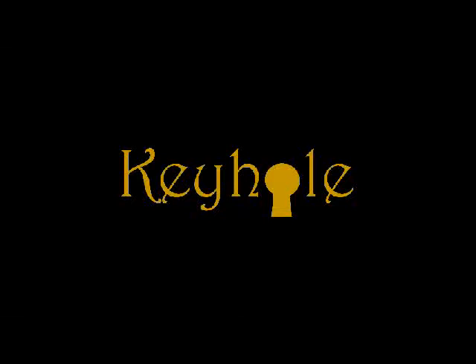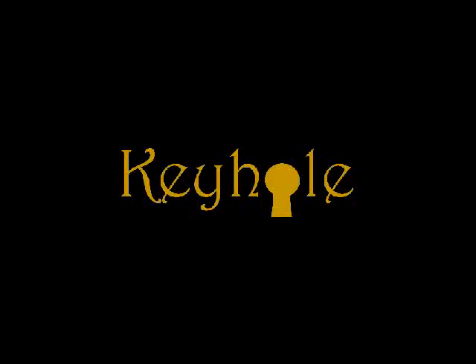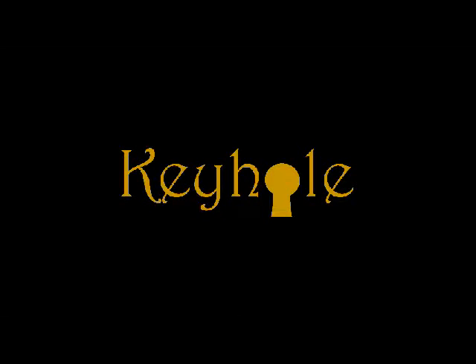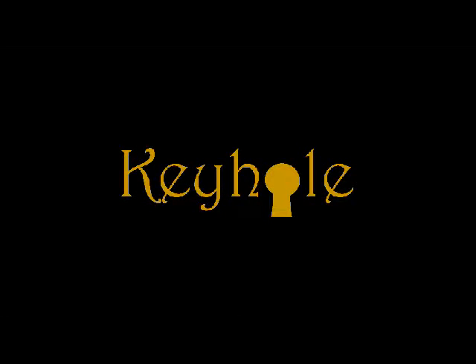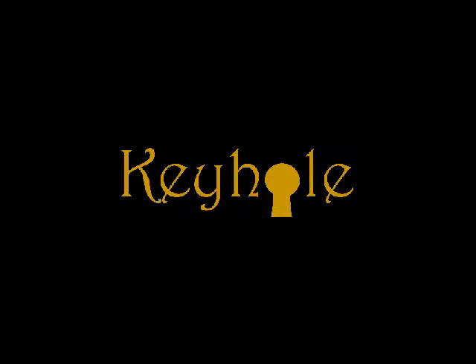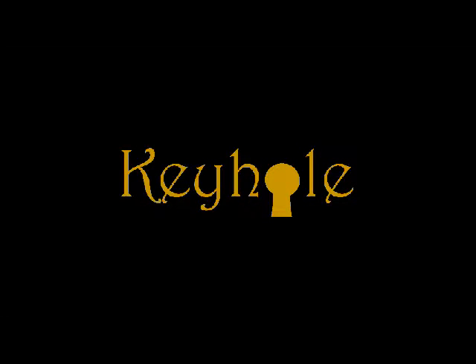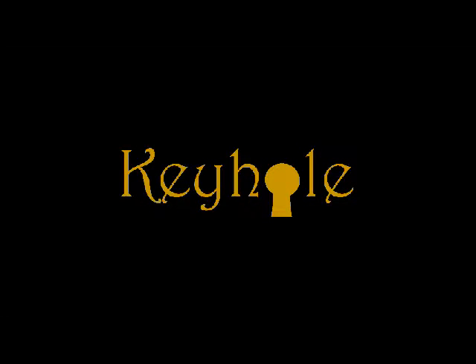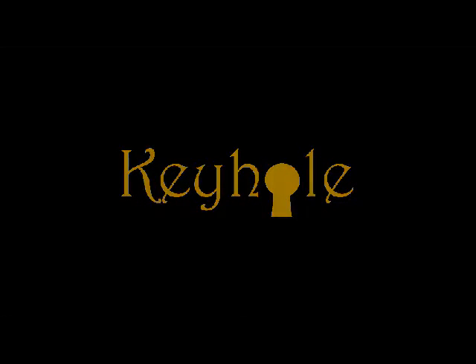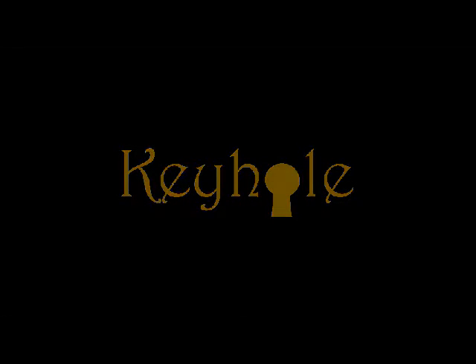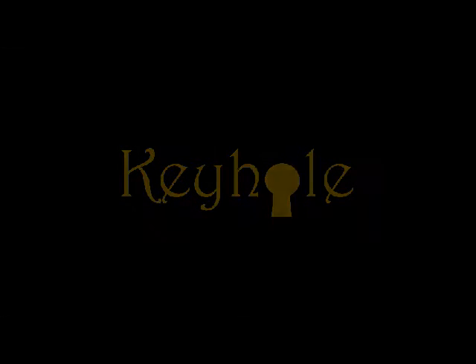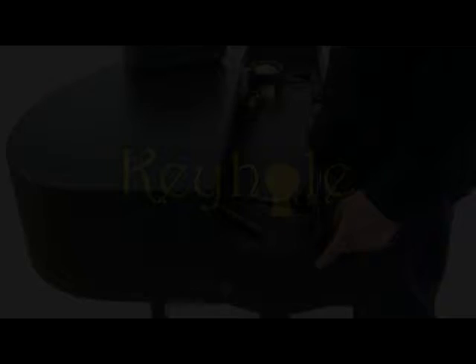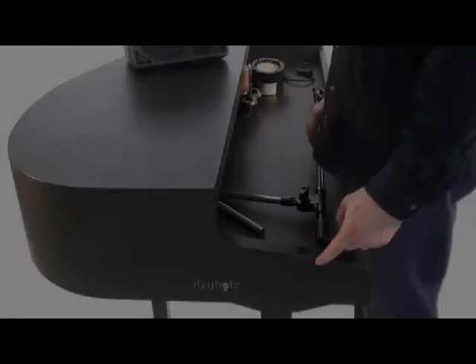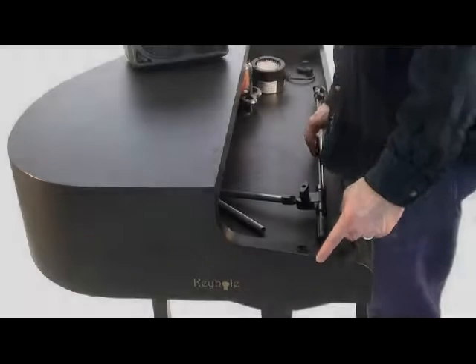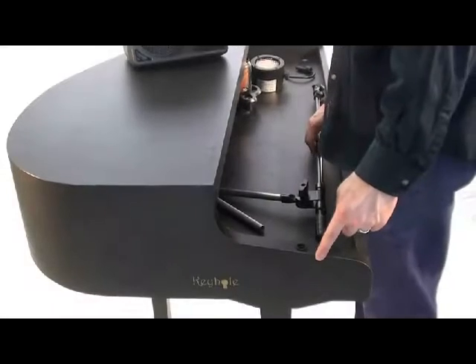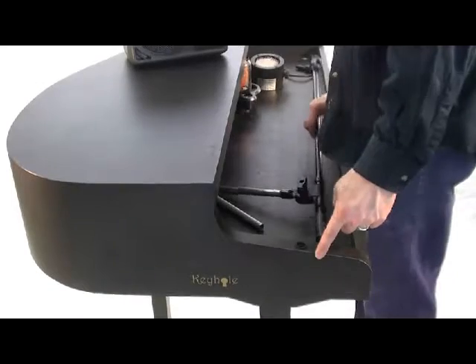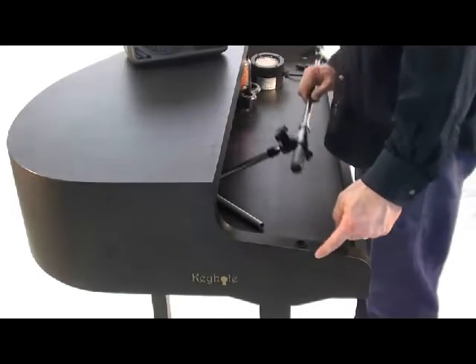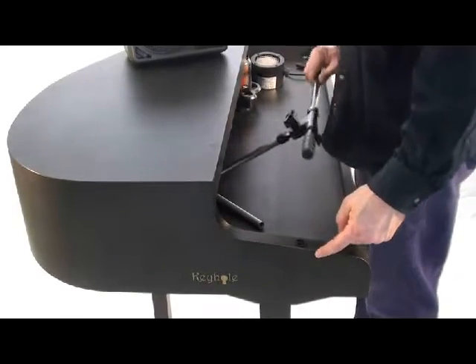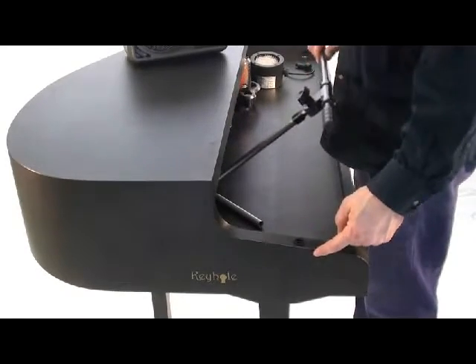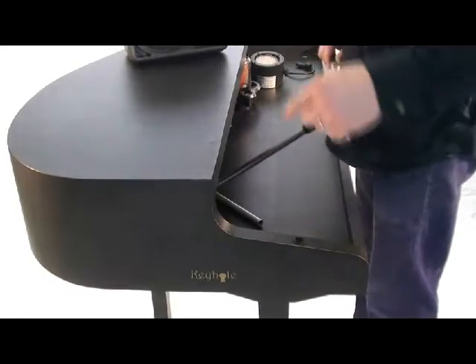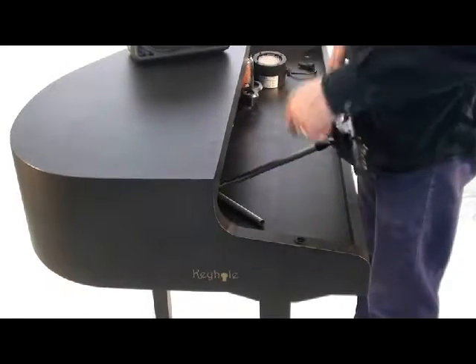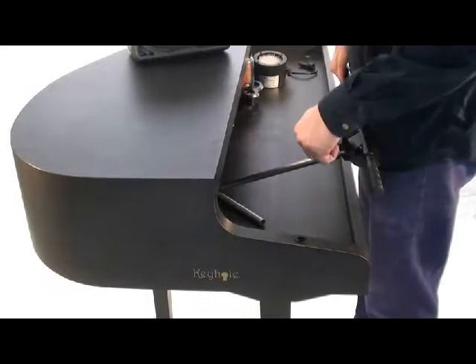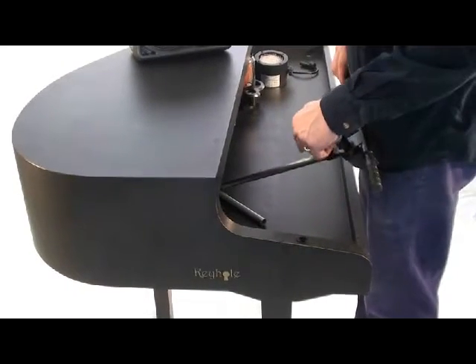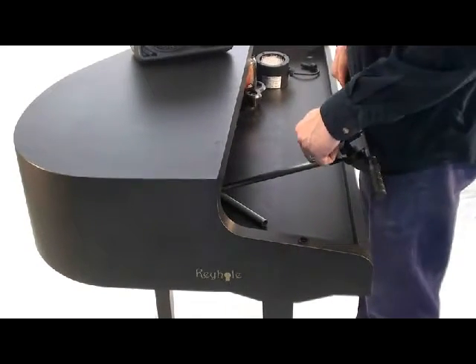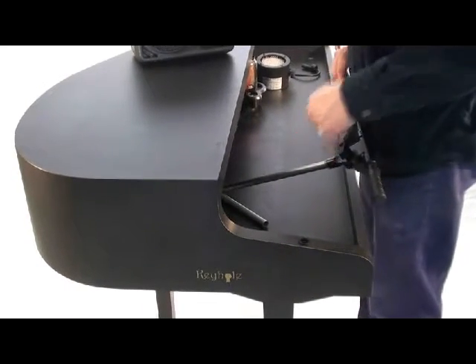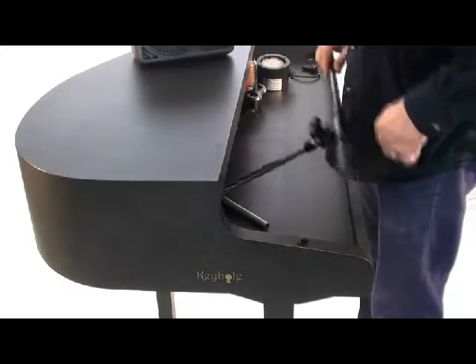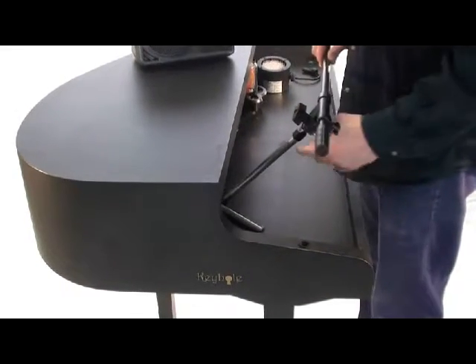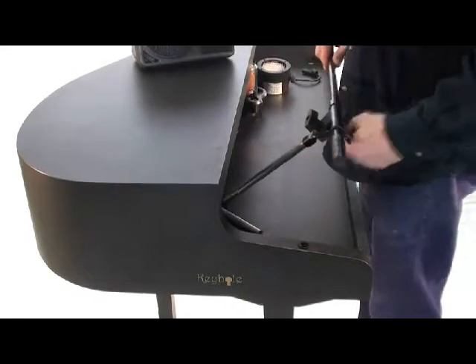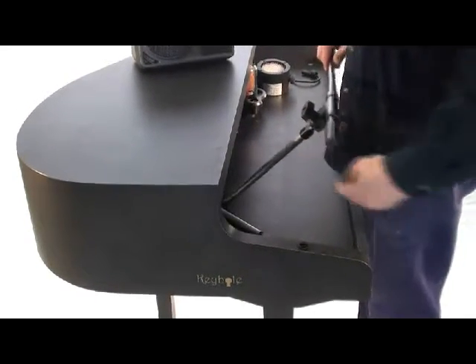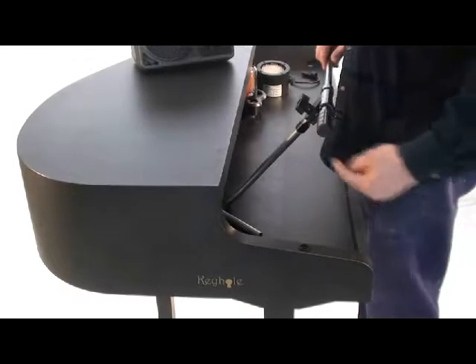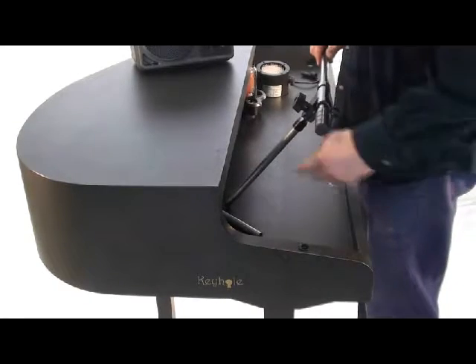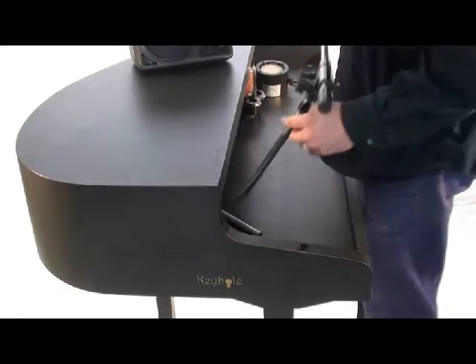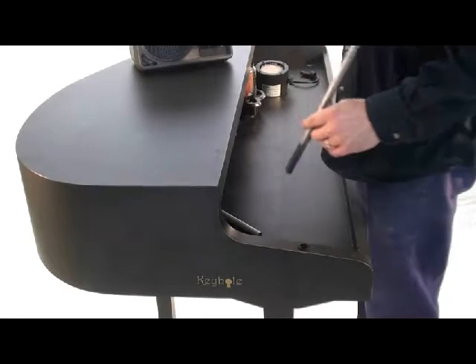I want to take a moment and talk about how the accessory mount works in your keyhole mobile piano shell. Our most successful accessory option is the option for a microphone boom.